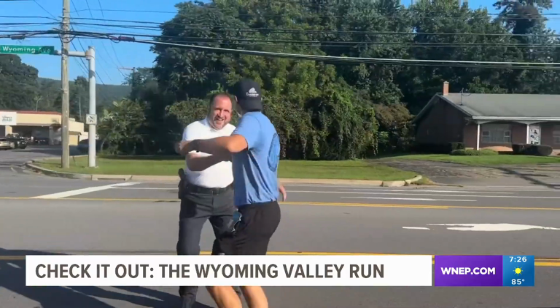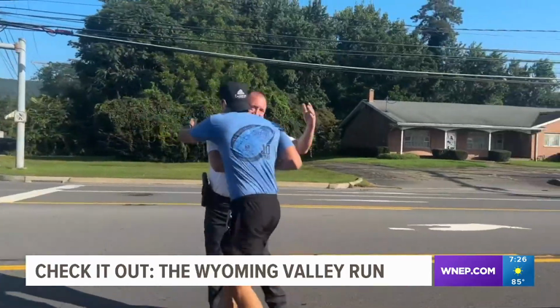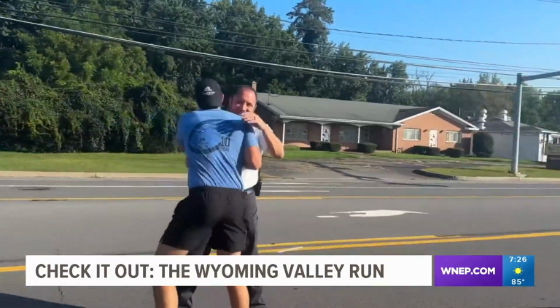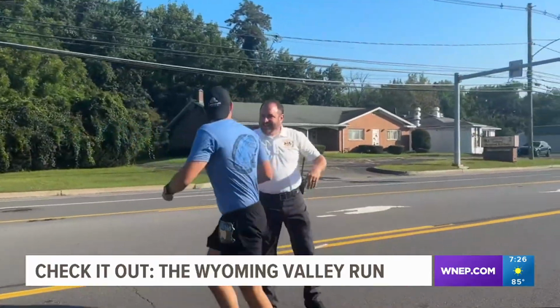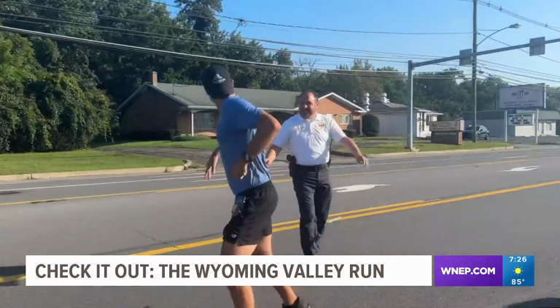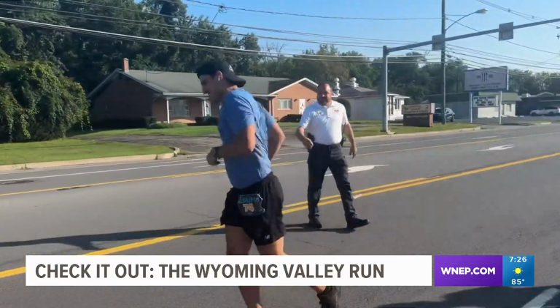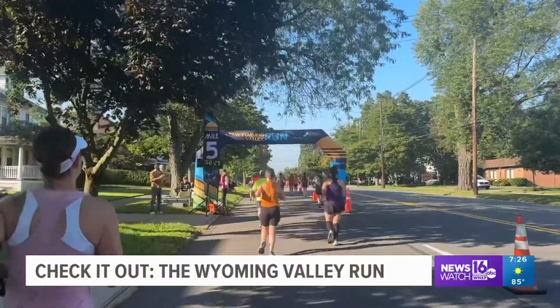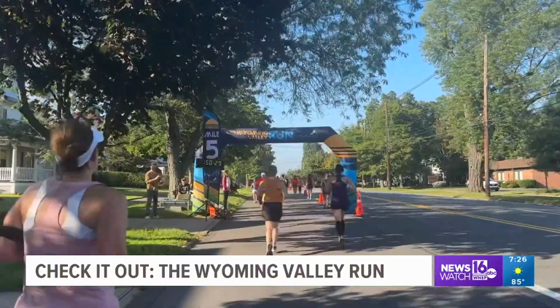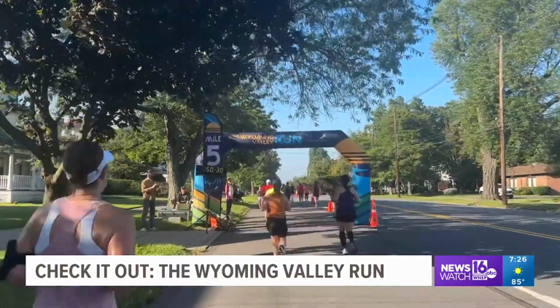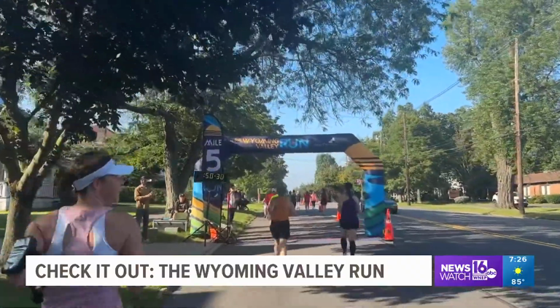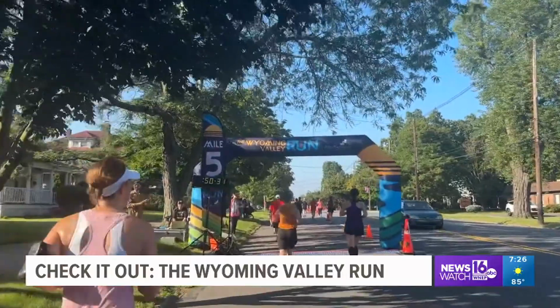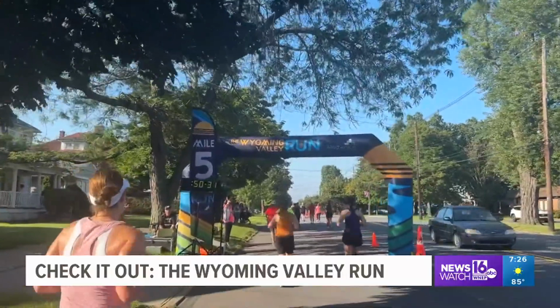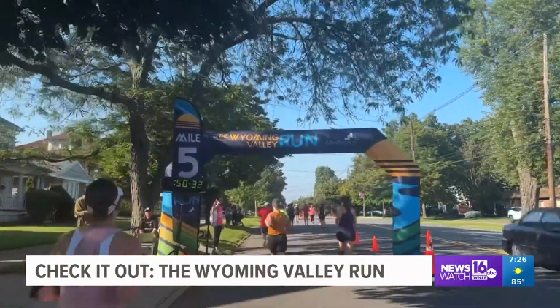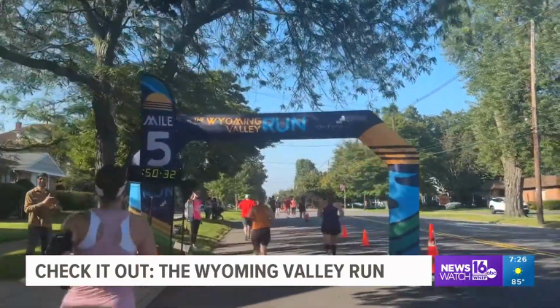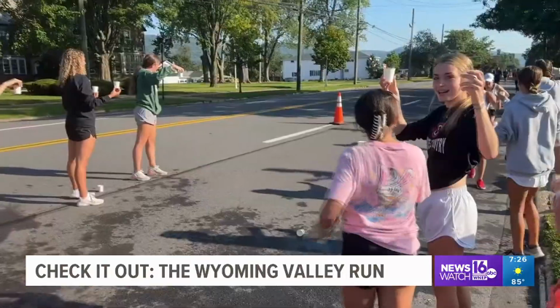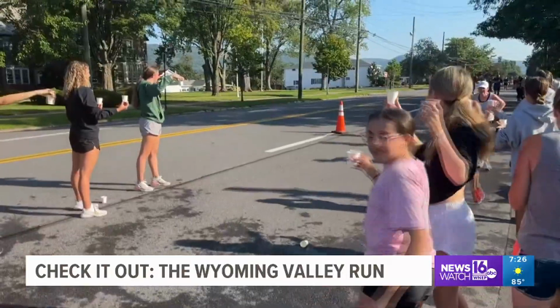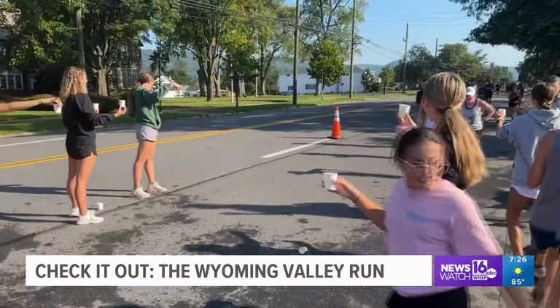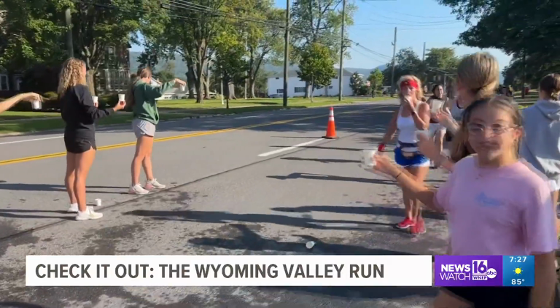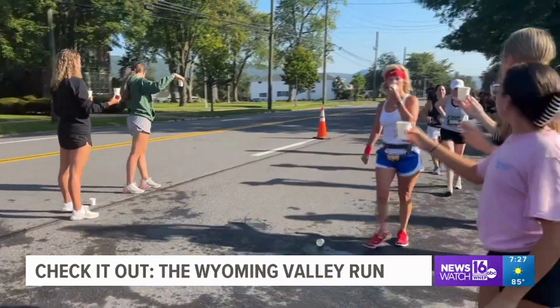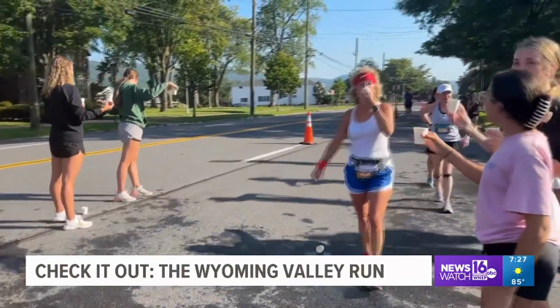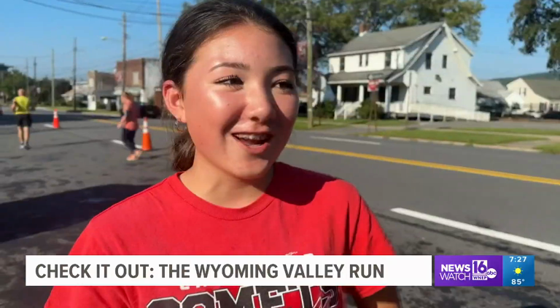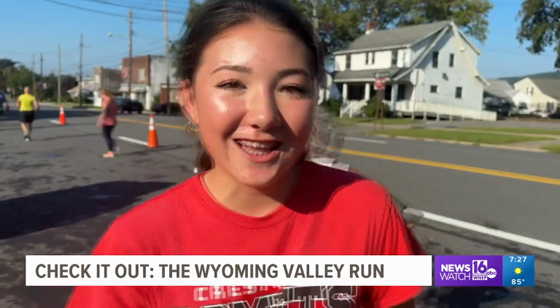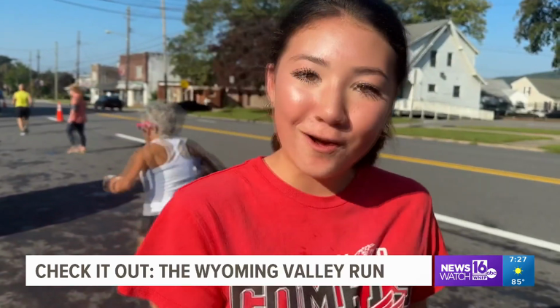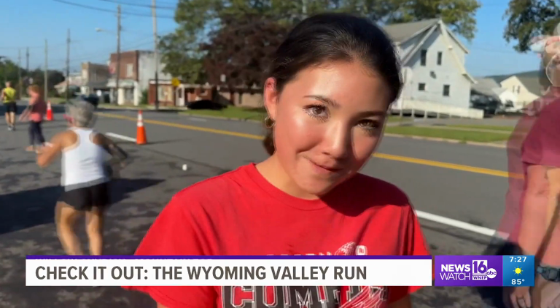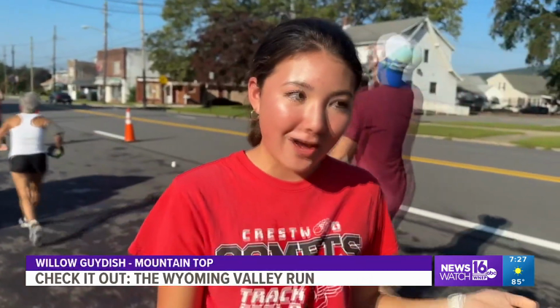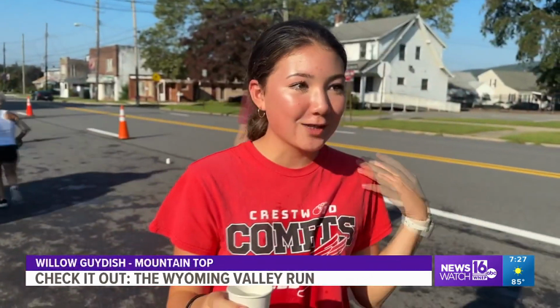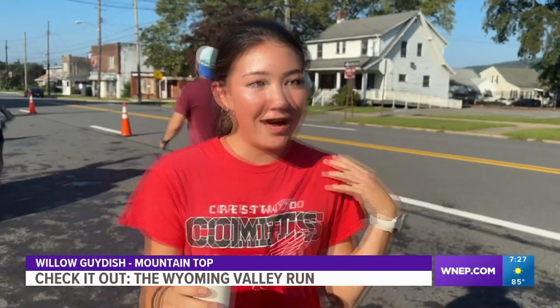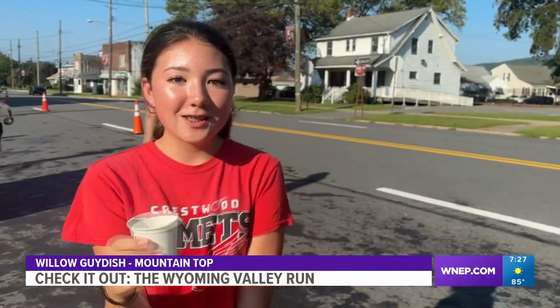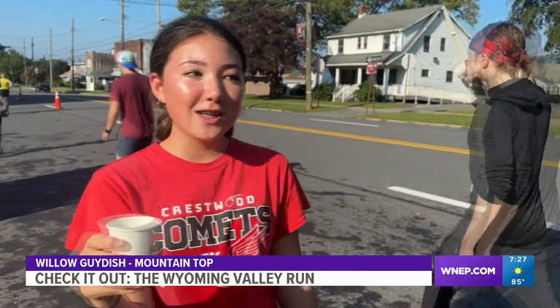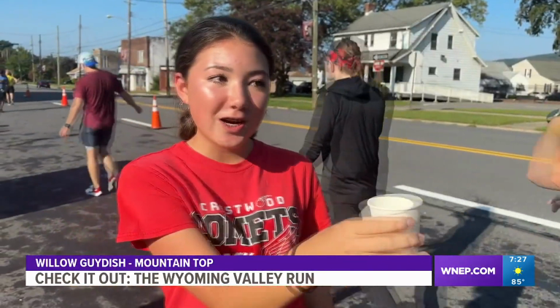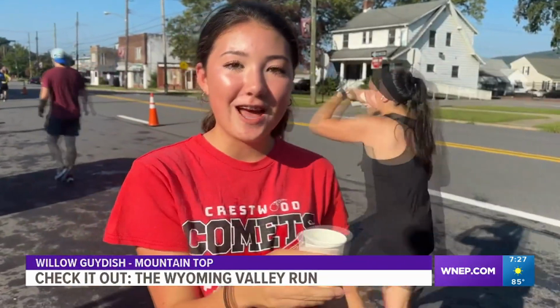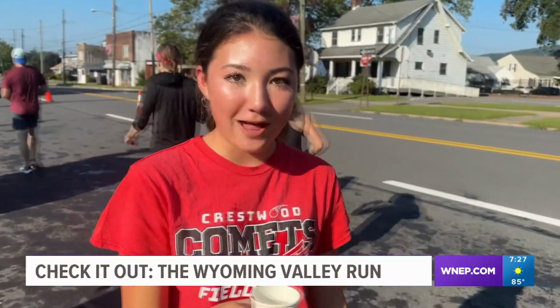Between mile four and five, we left the Wyoming area and headed into Forty Fort, where we found the halfway point and volunteers from Crestwood's cross-country team. We understand the struggle — it might be really hot since we run, so it's just good to help people out.